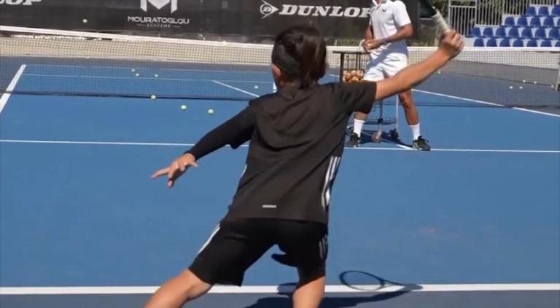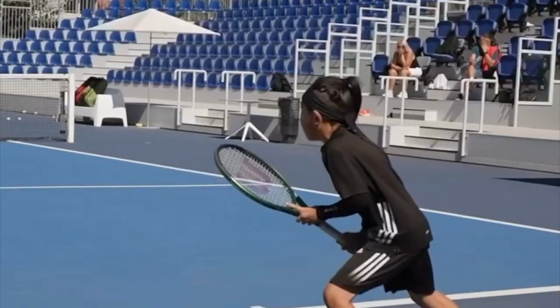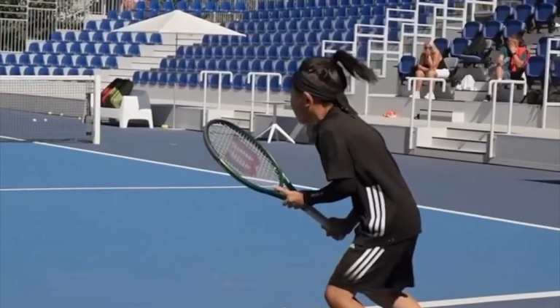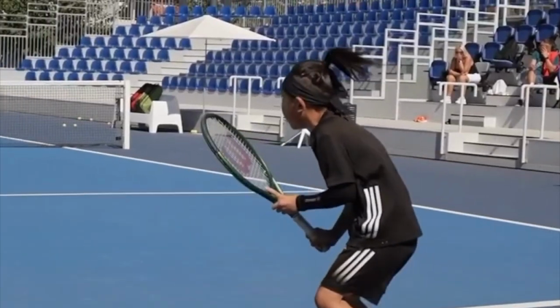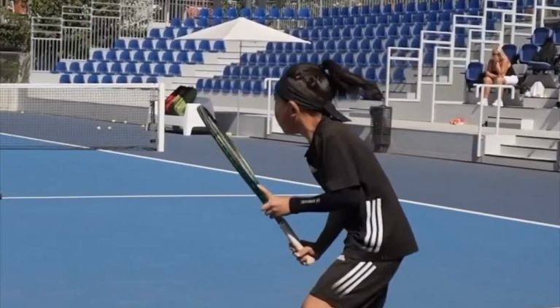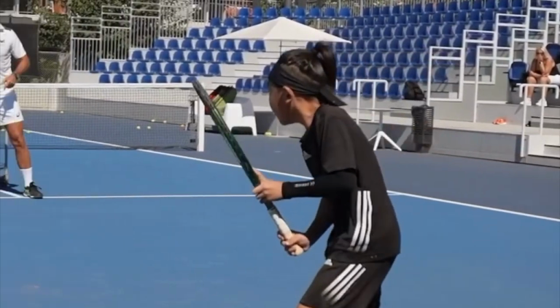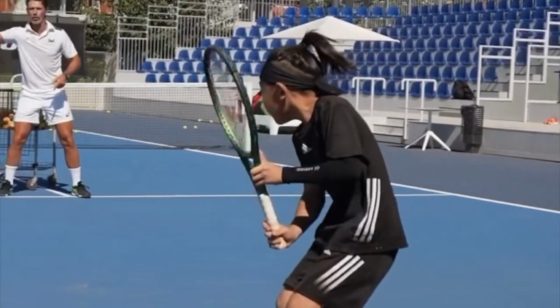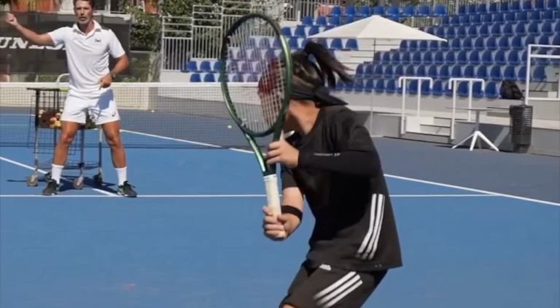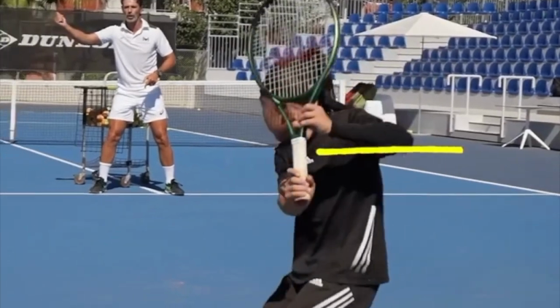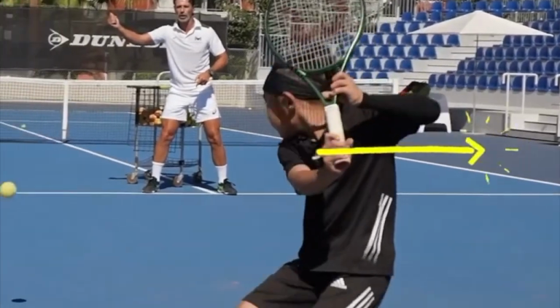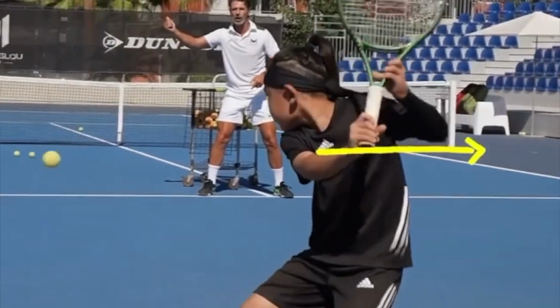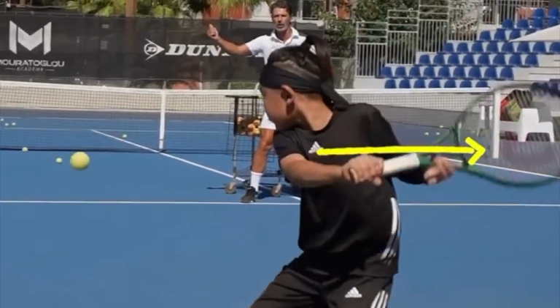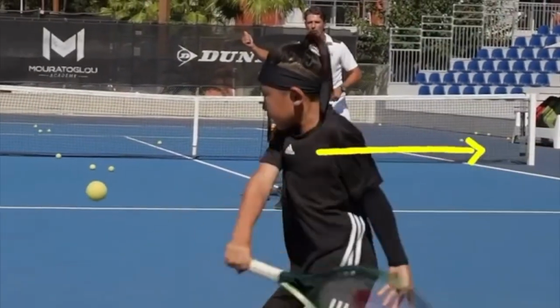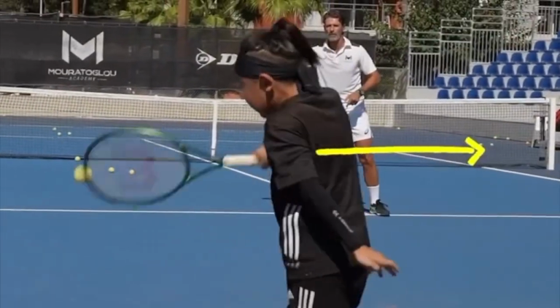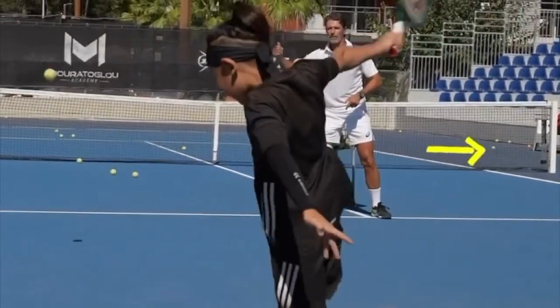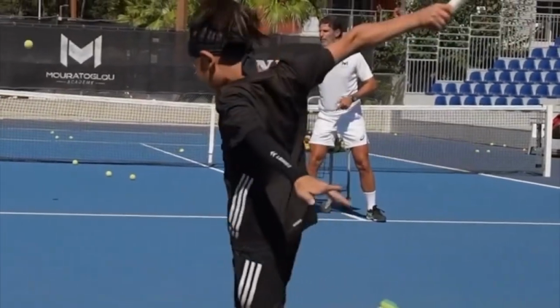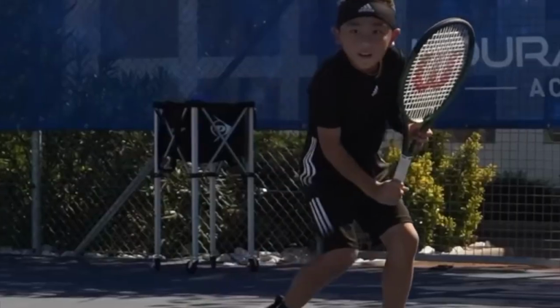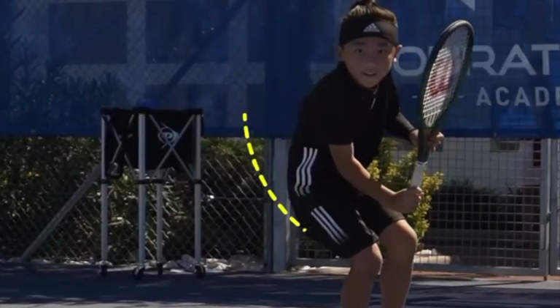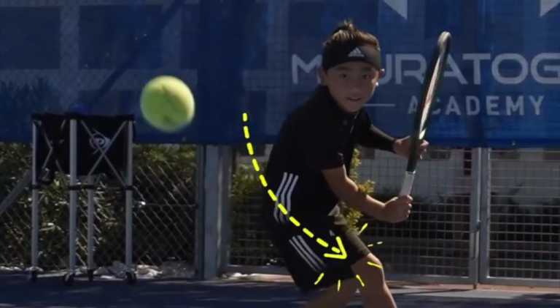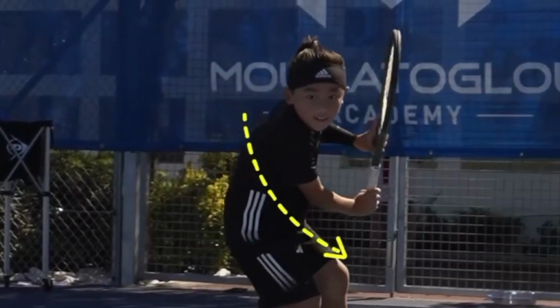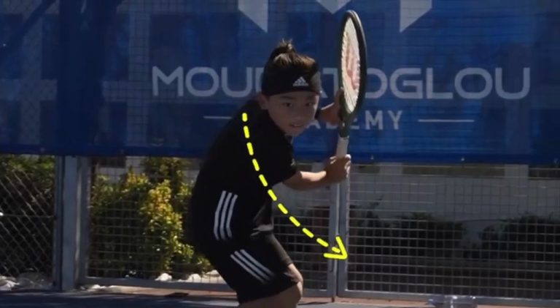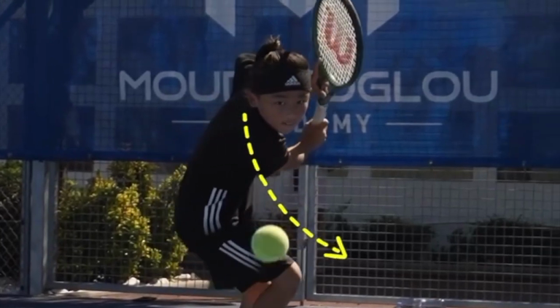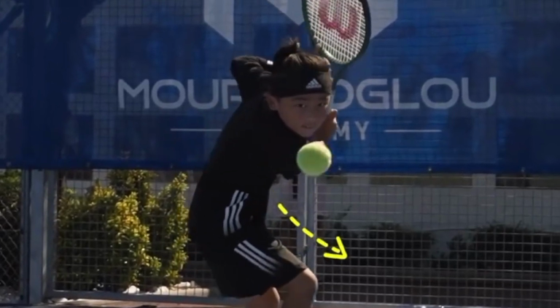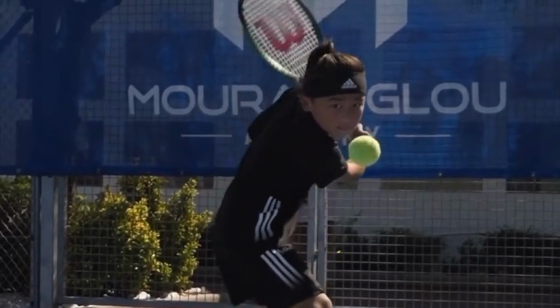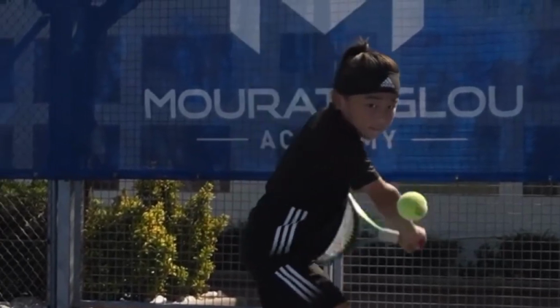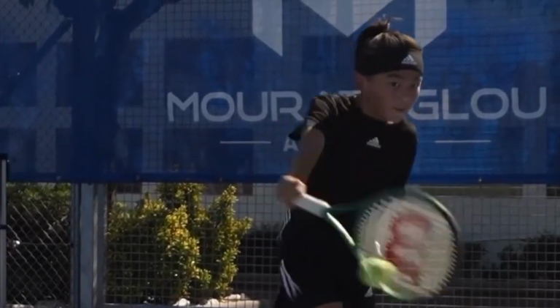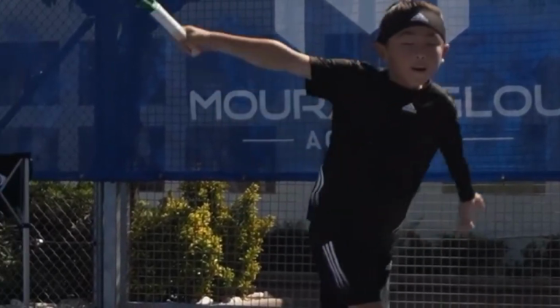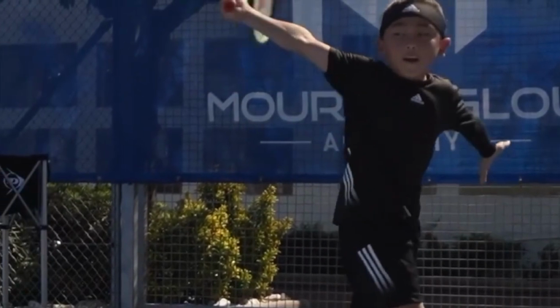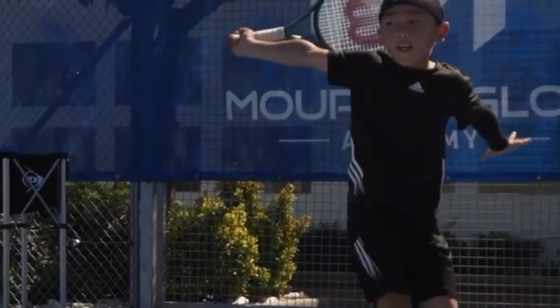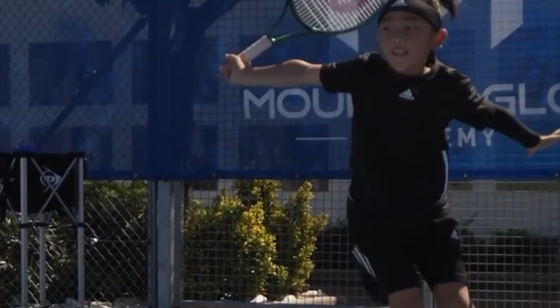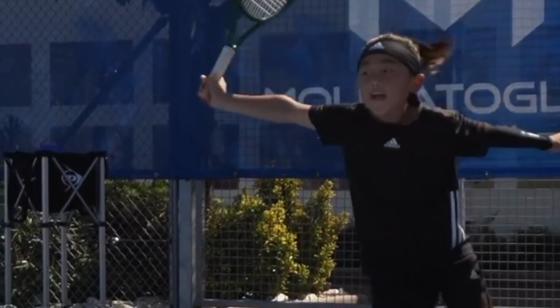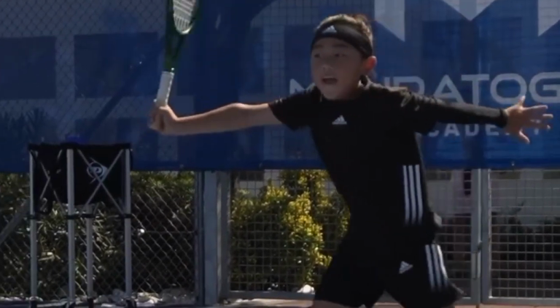Regarding his preparation, he uses his left arm to pull his racket back pointing at the sky. His right arm is half bent, which is great because he's loading before he releases at the contact point.